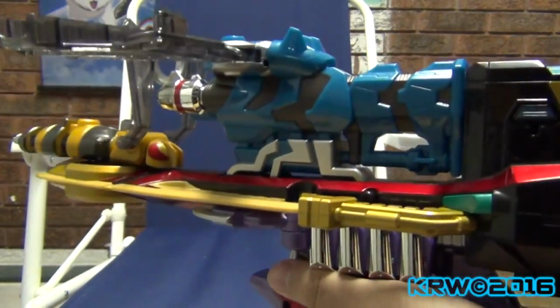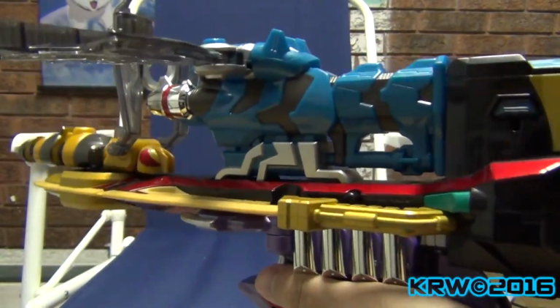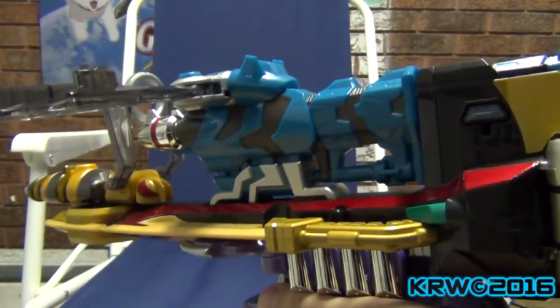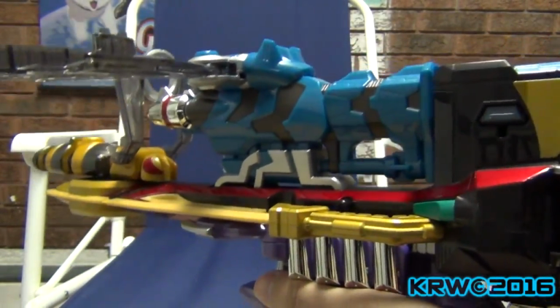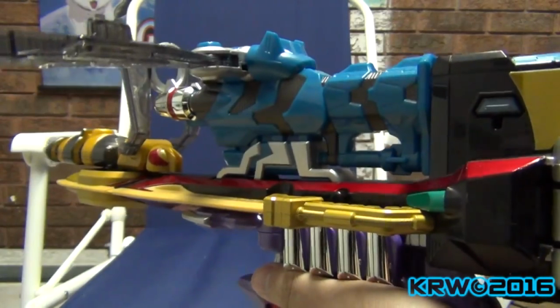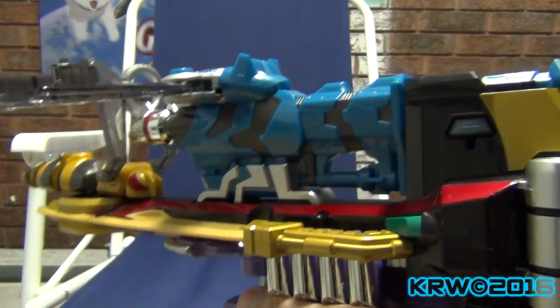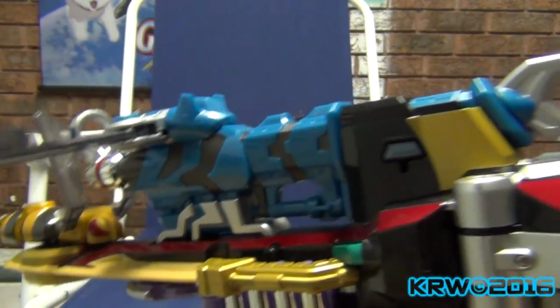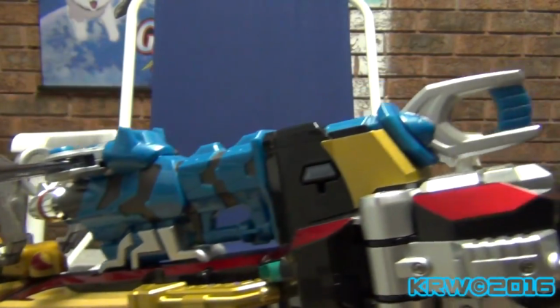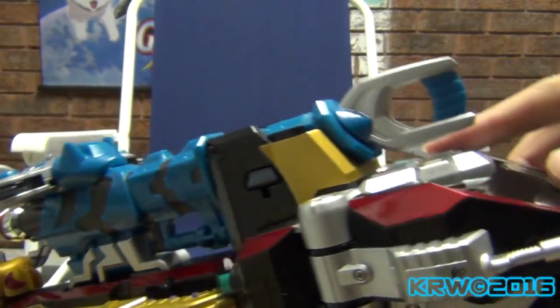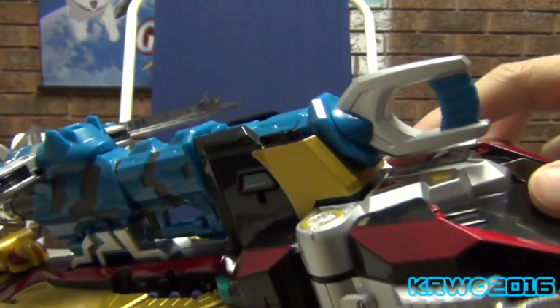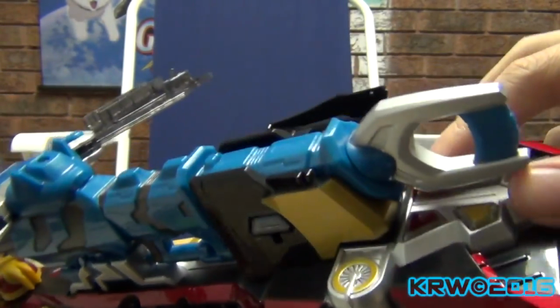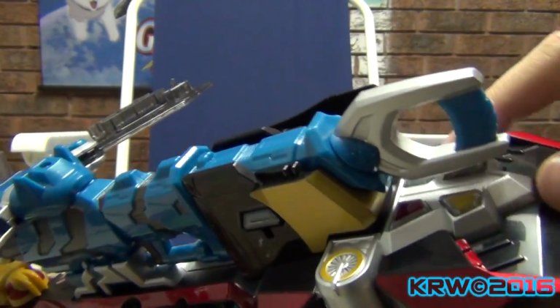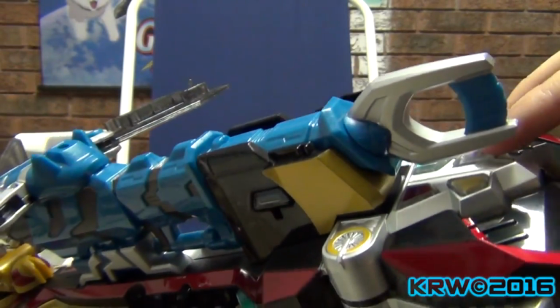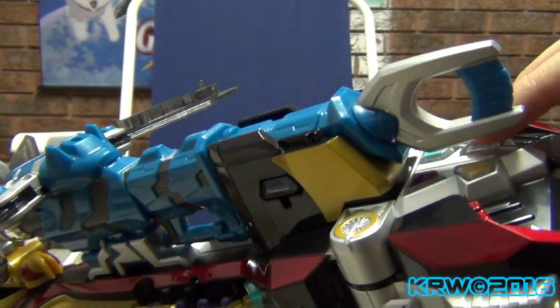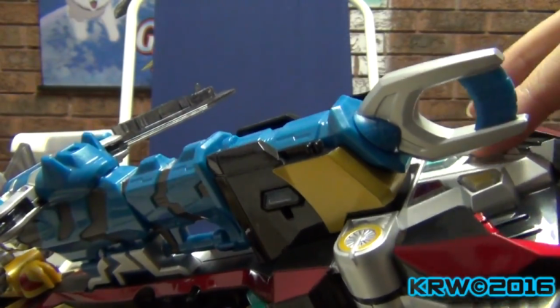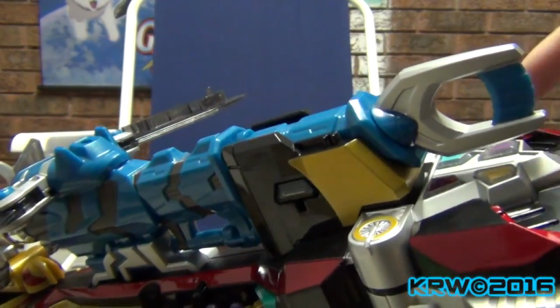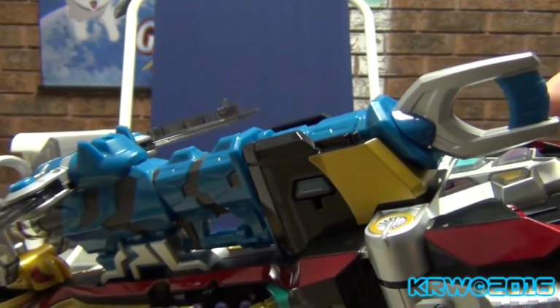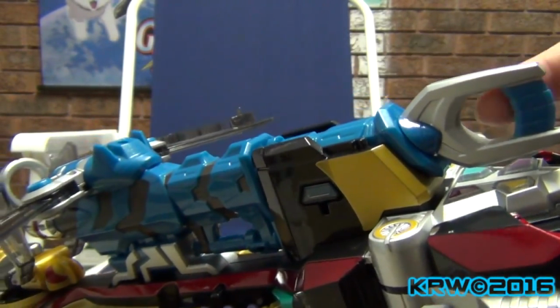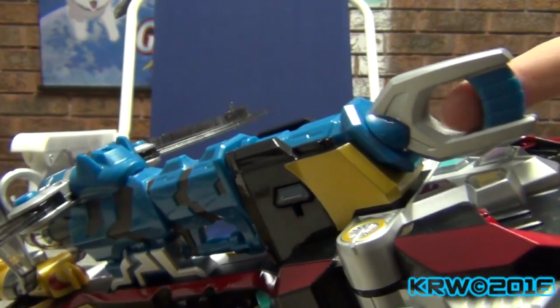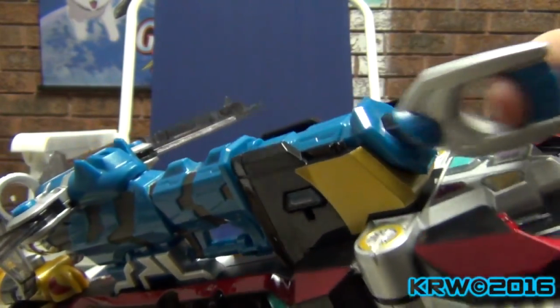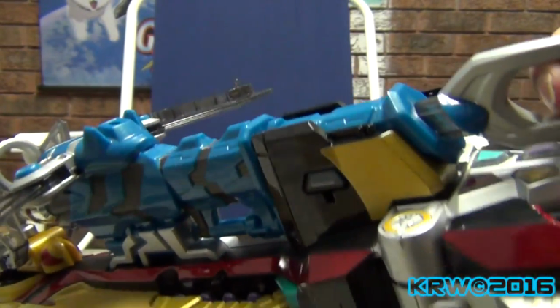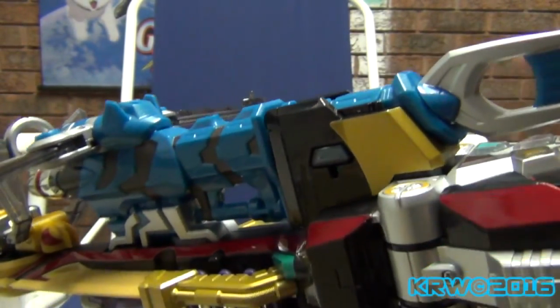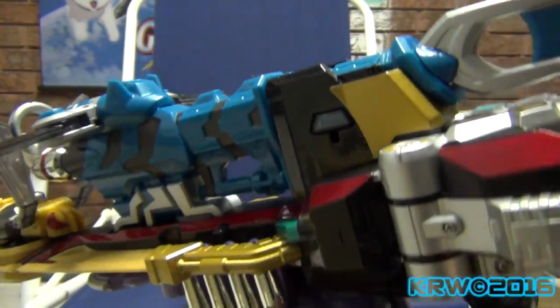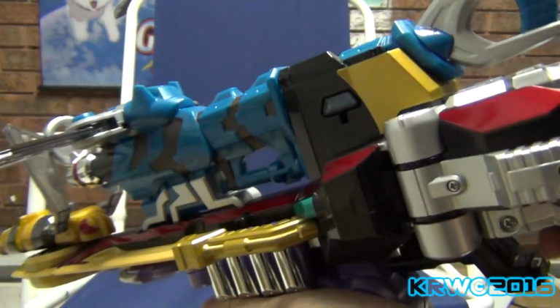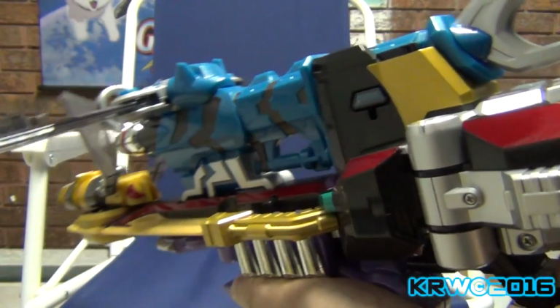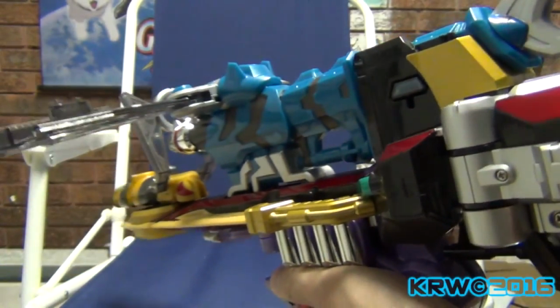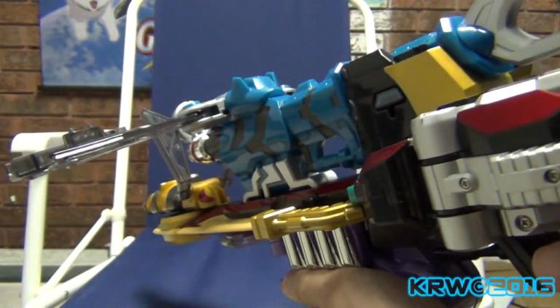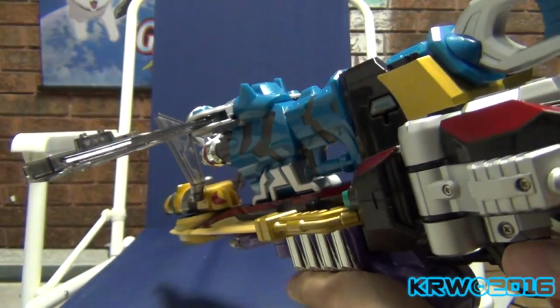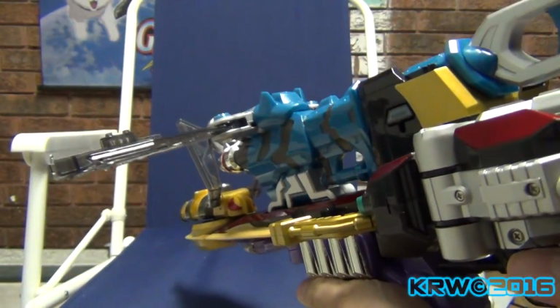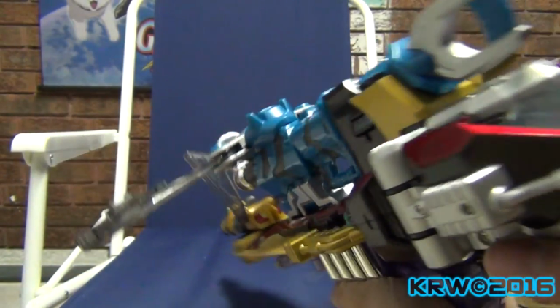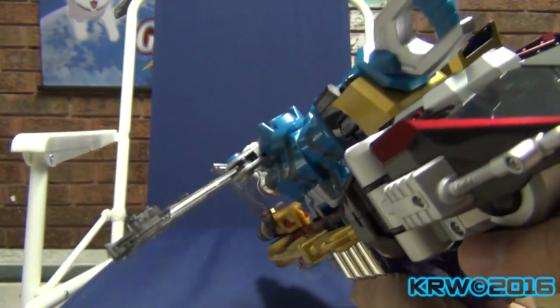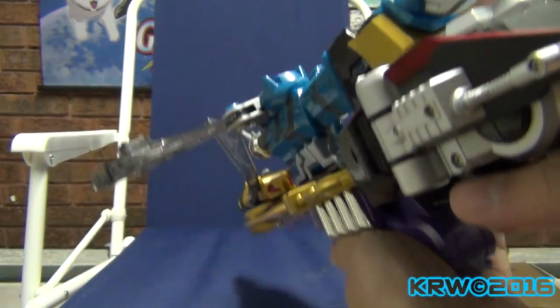Kabuto Power, Drake Power — All Center, Combine!